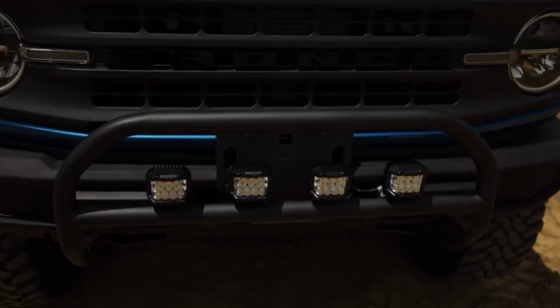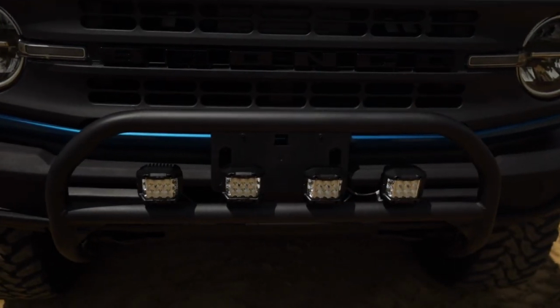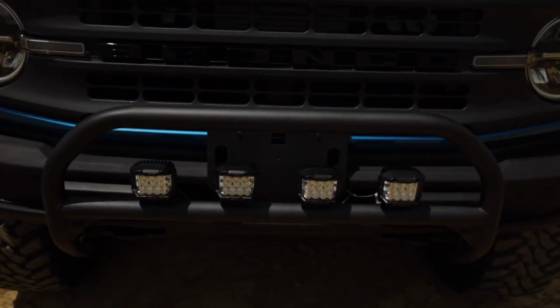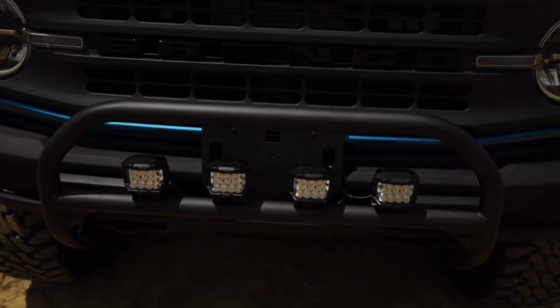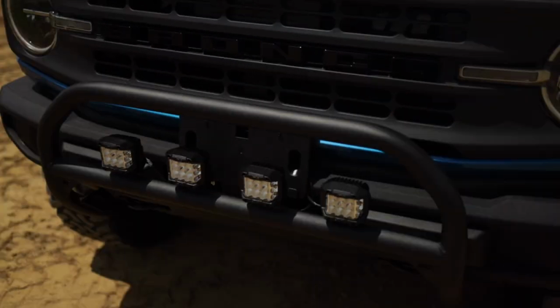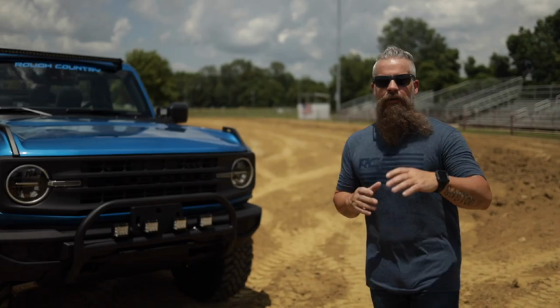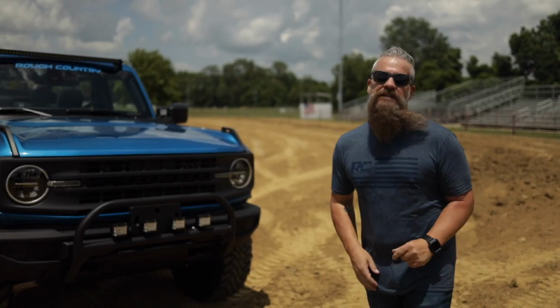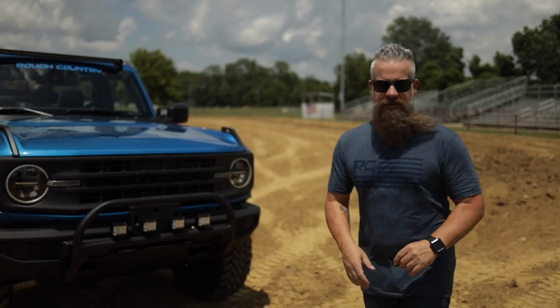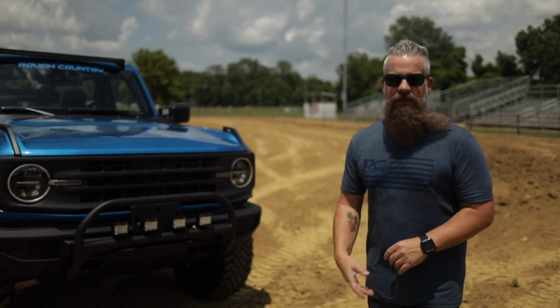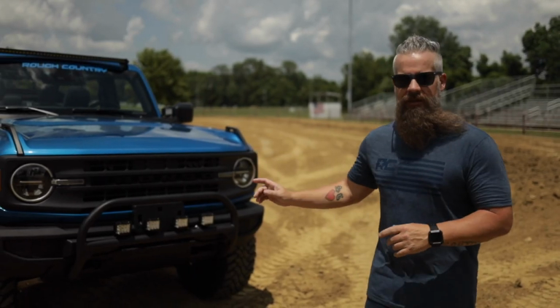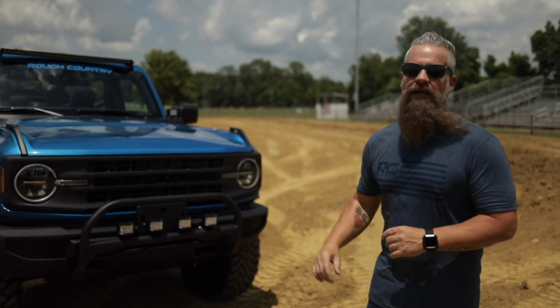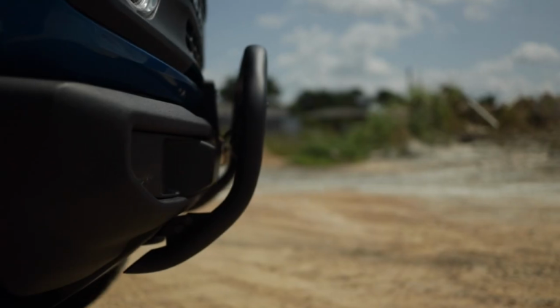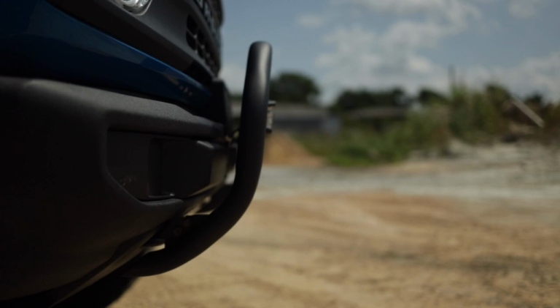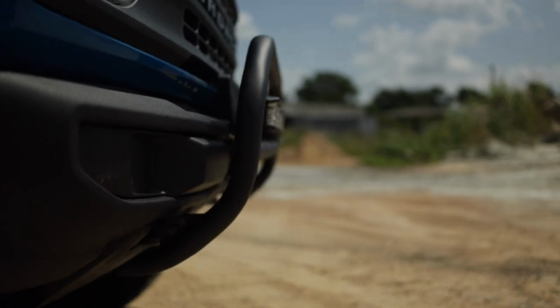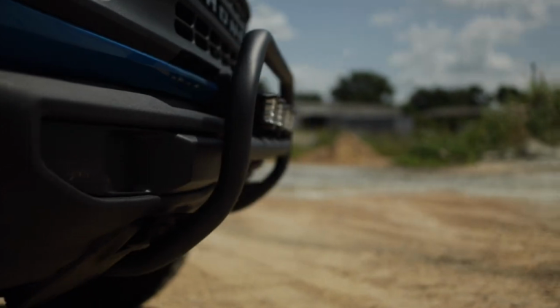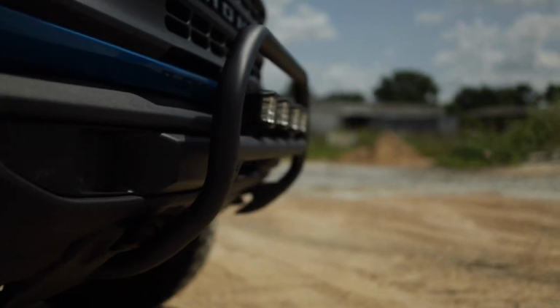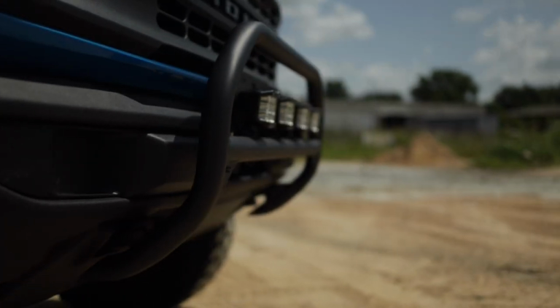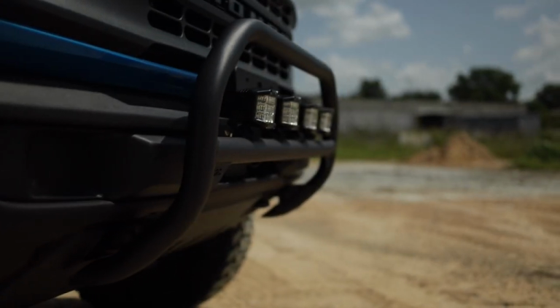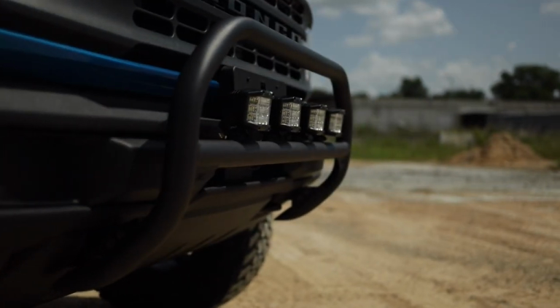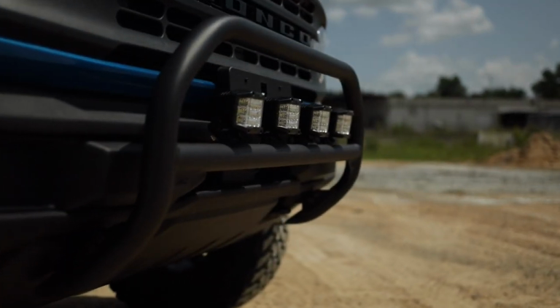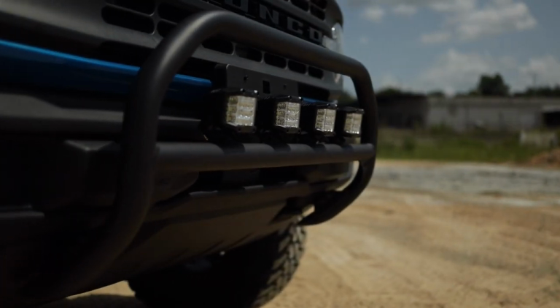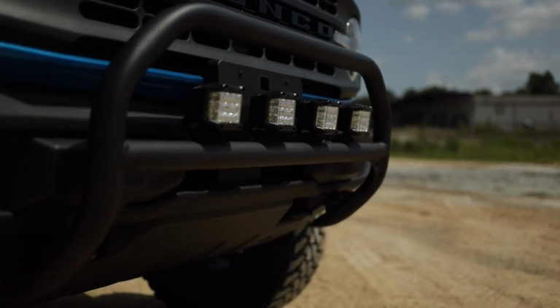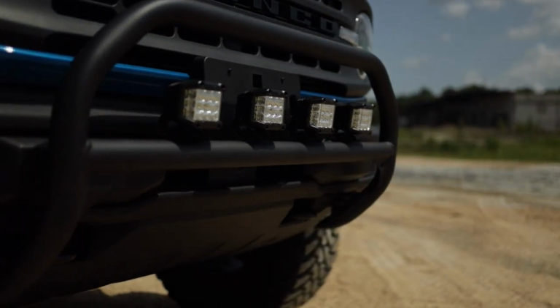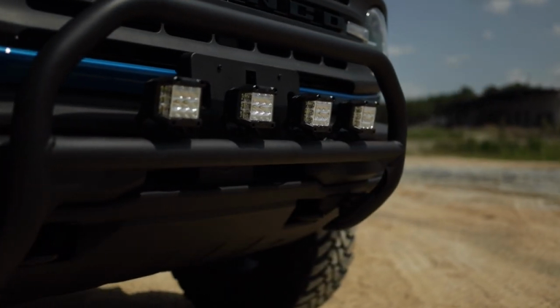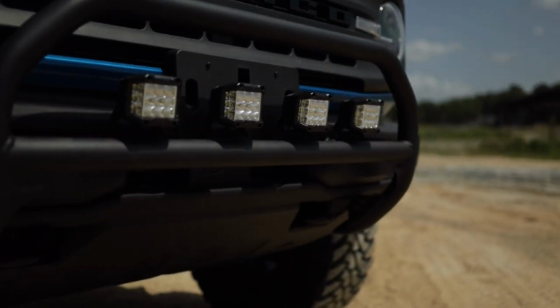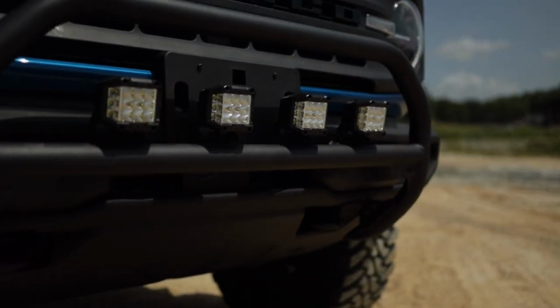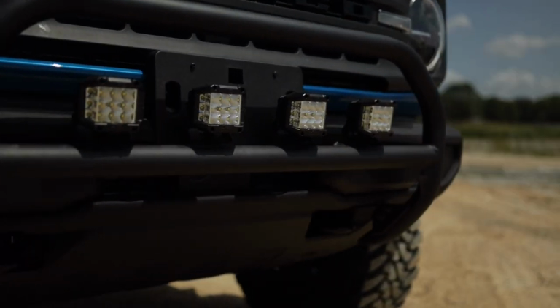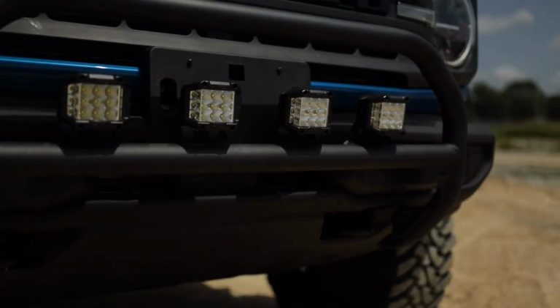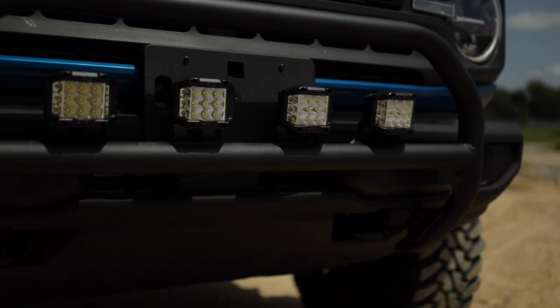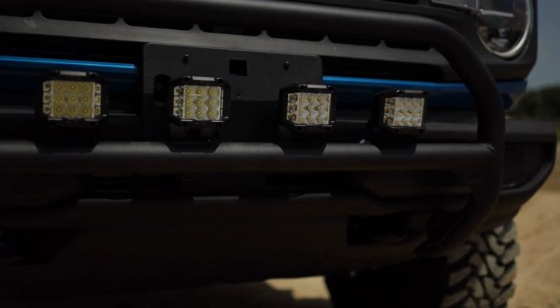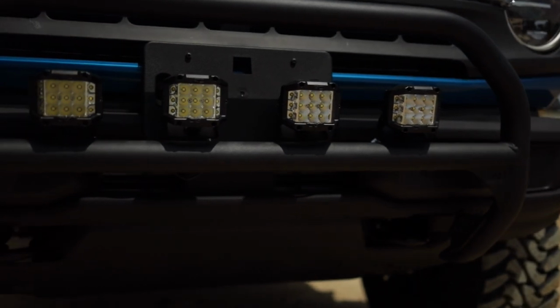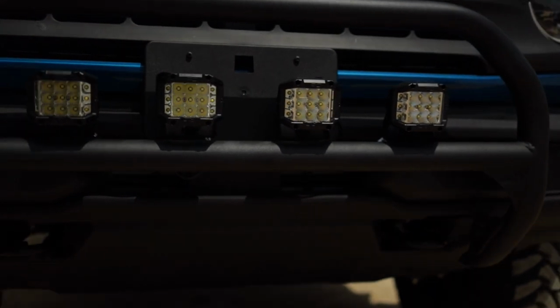Not only will they see you, but you can help yourself see with the lighting options. This Nudge Bar is designed to handle various LED options. We're currently running four of our three-inch Osrams on it, and I think they look great.